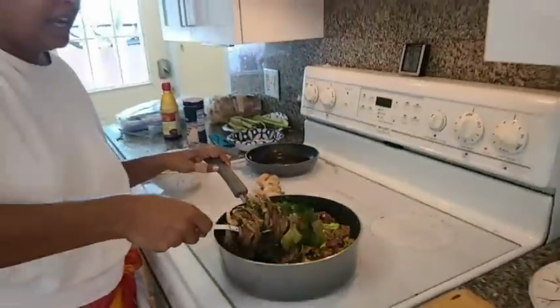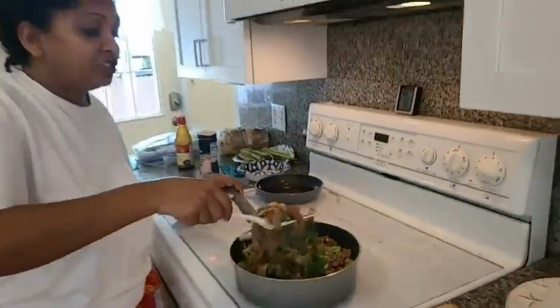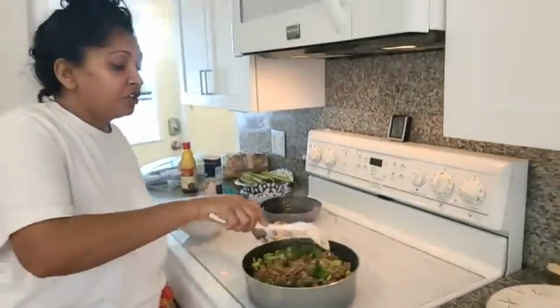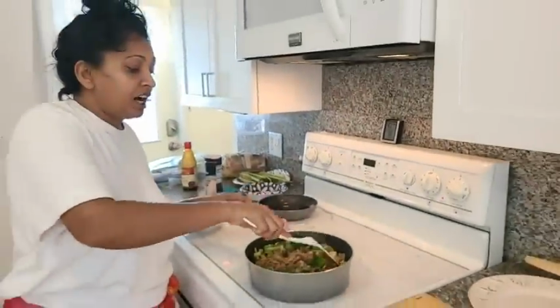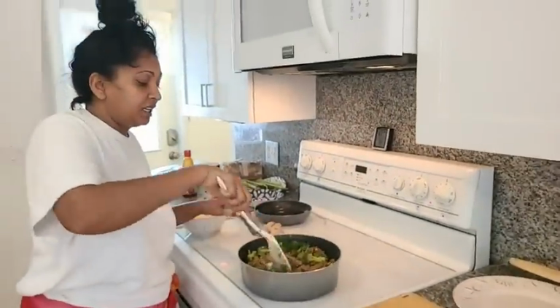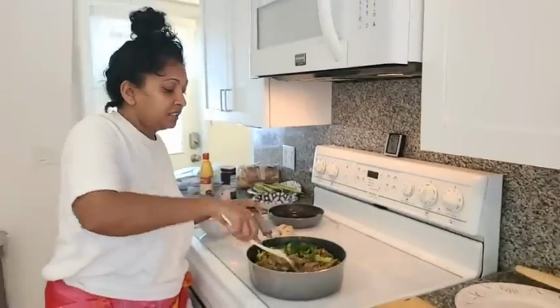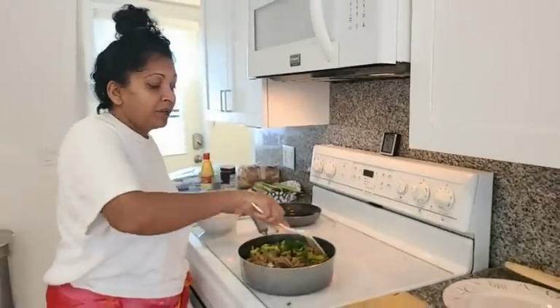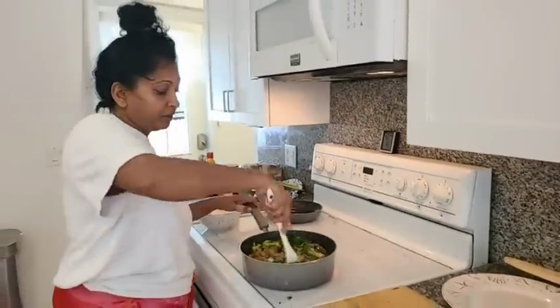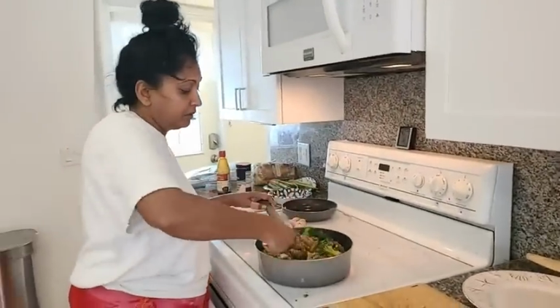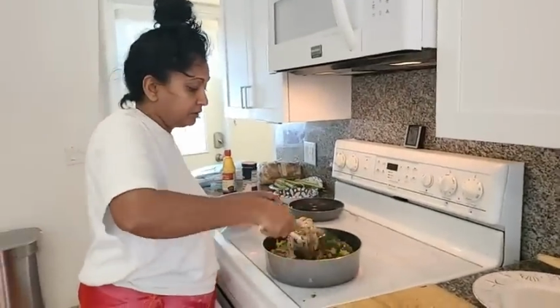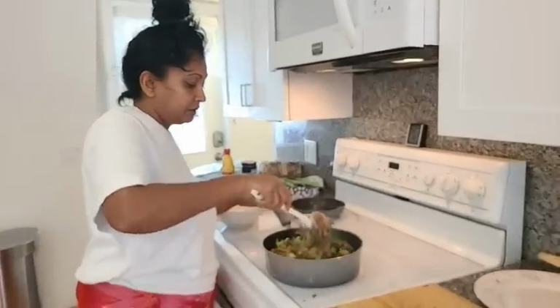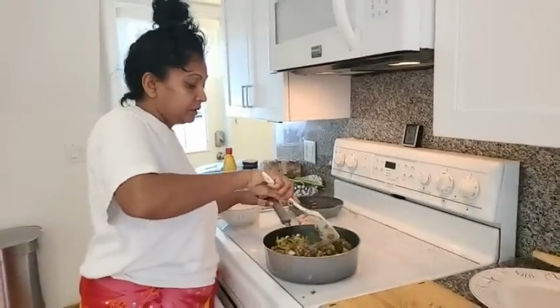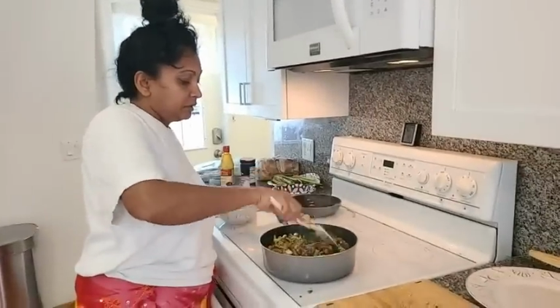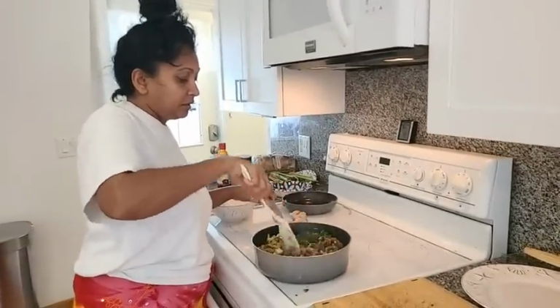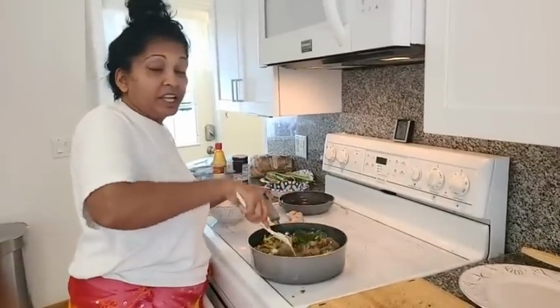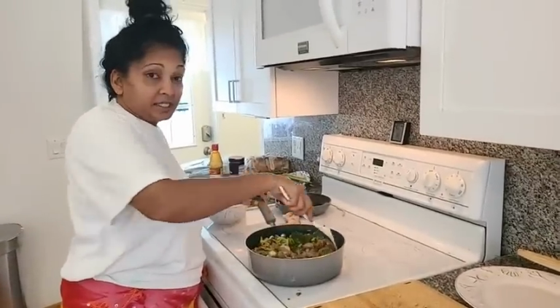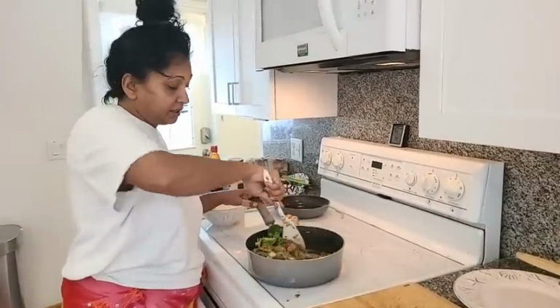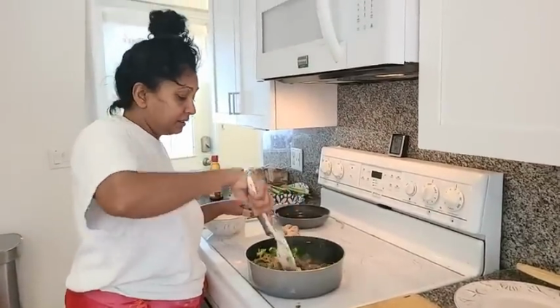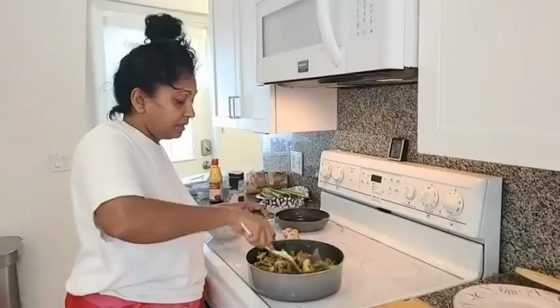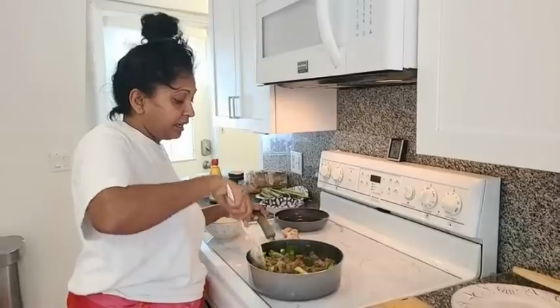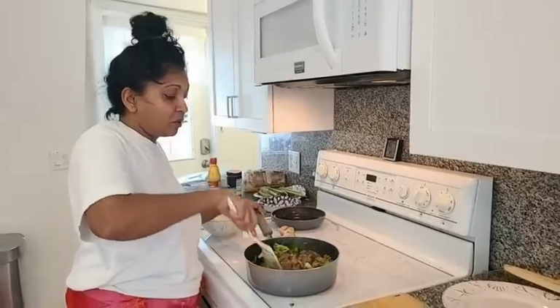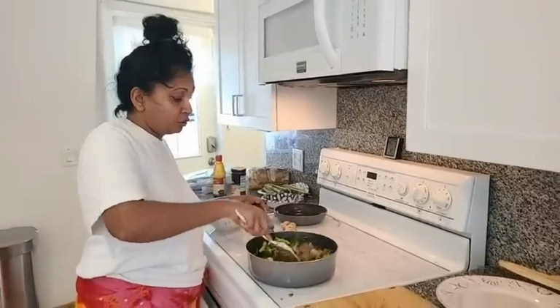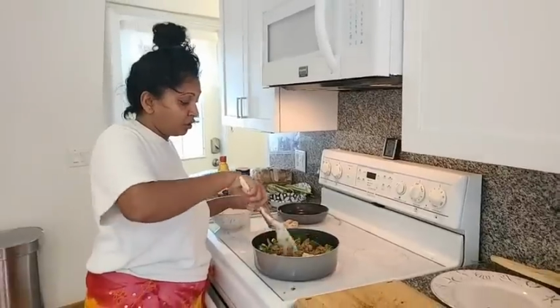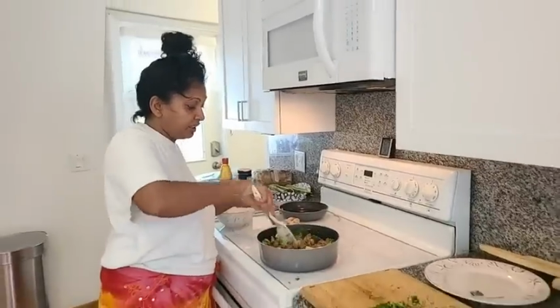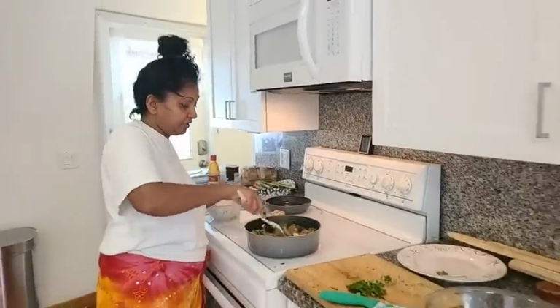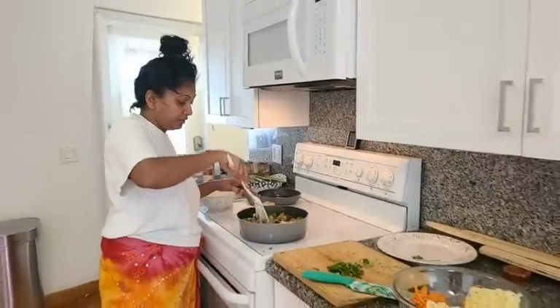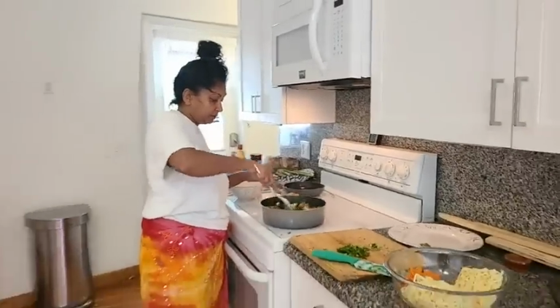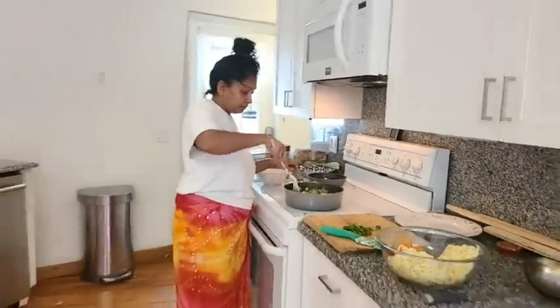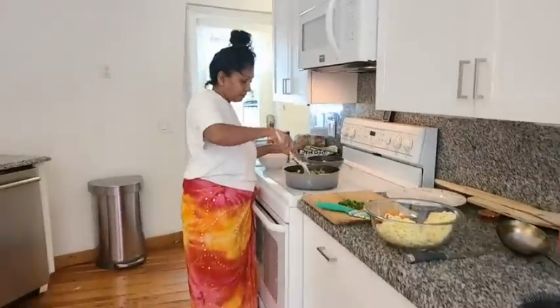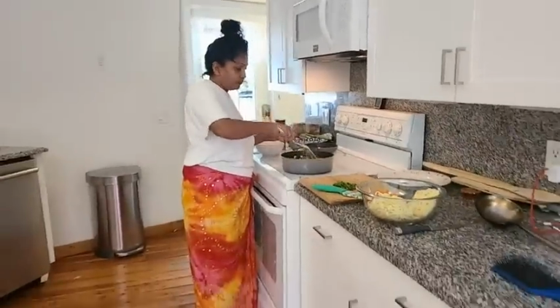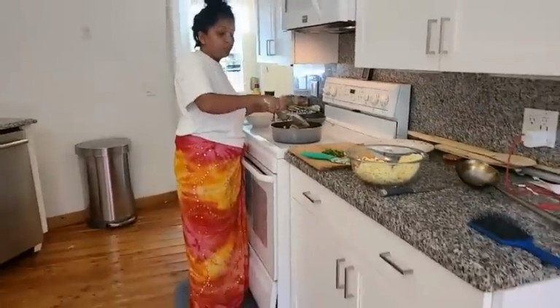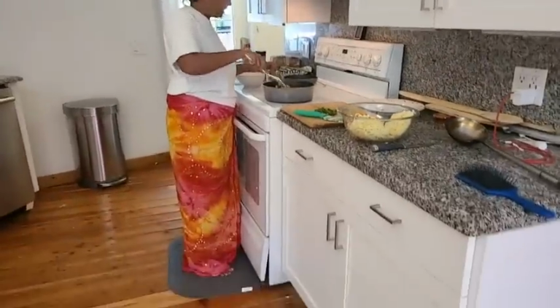And ginger, garlic, pepper, onions. I have some mushroom sautéed in here with some broccoli.